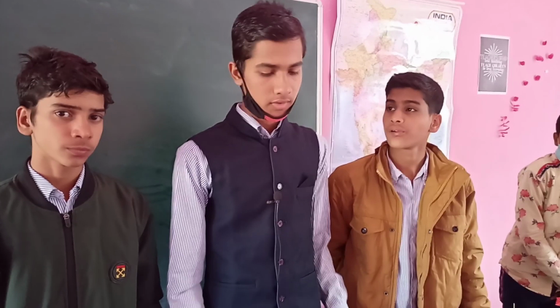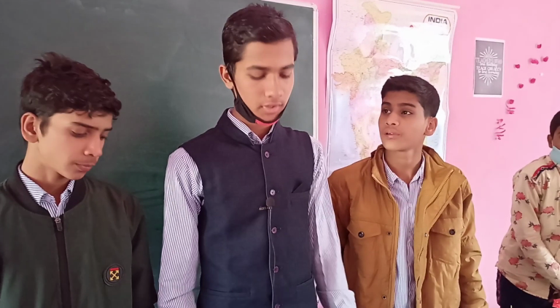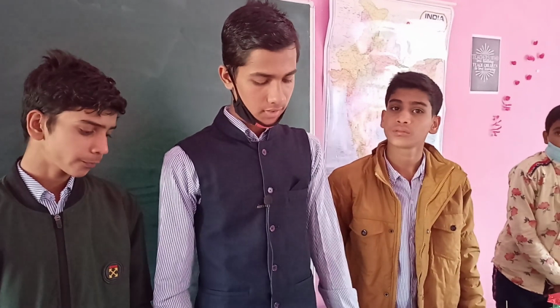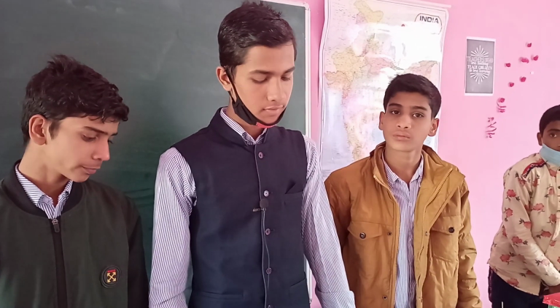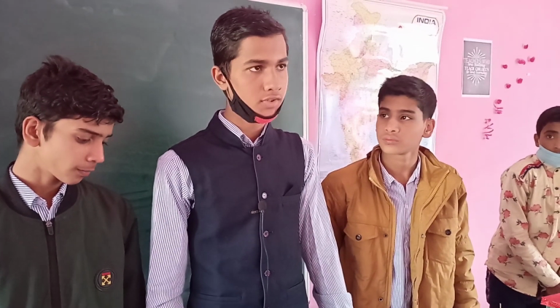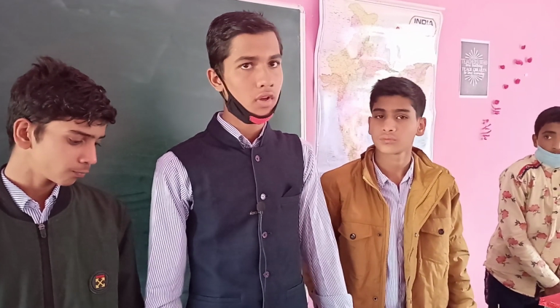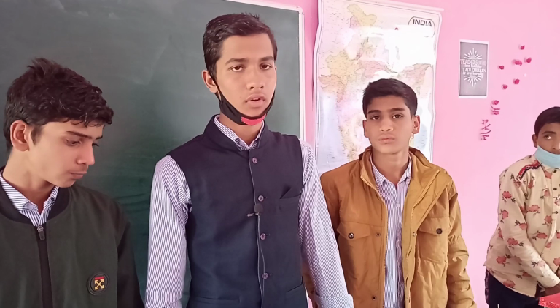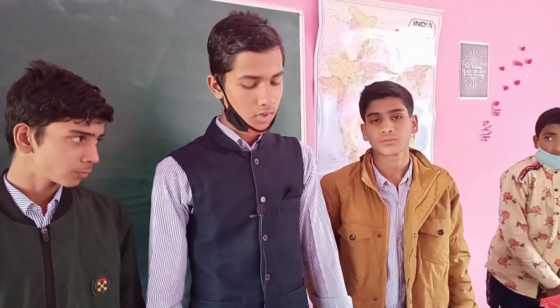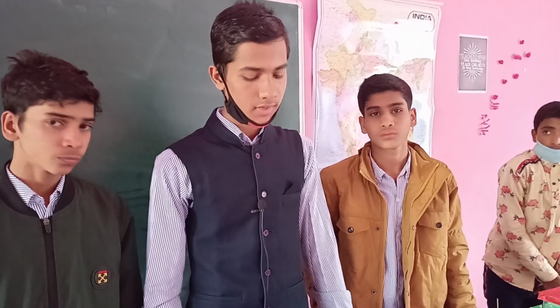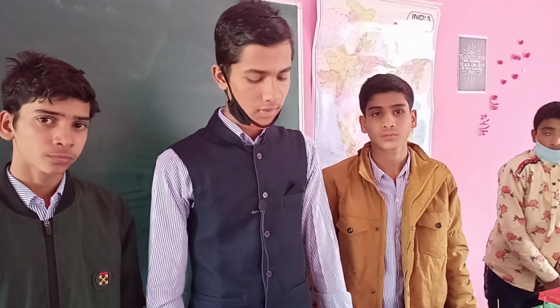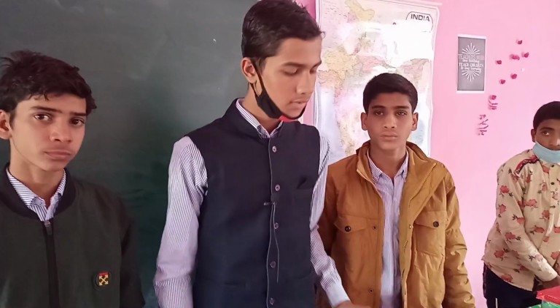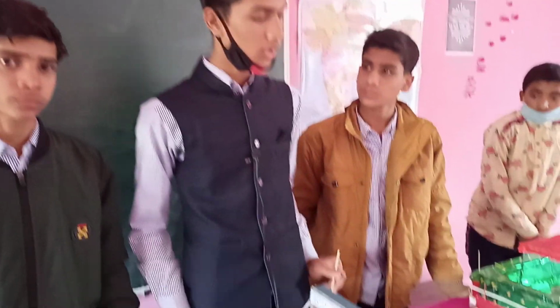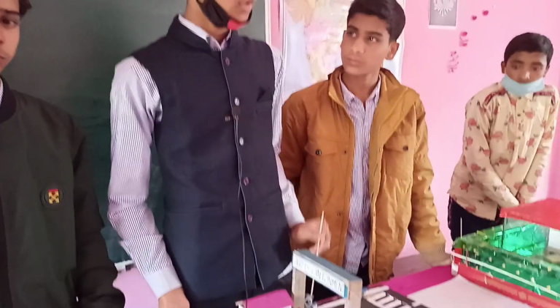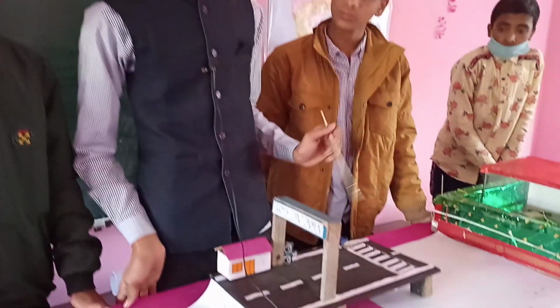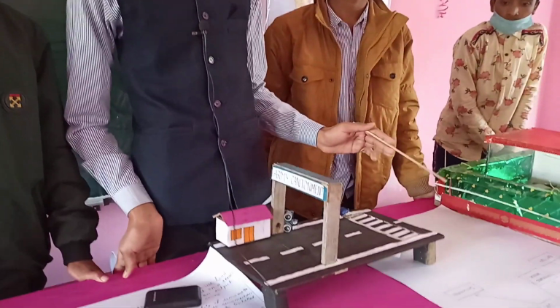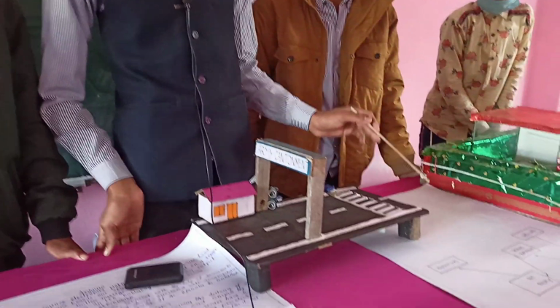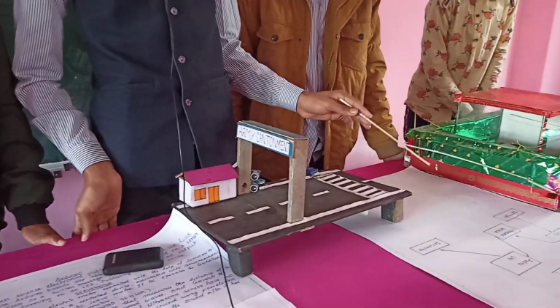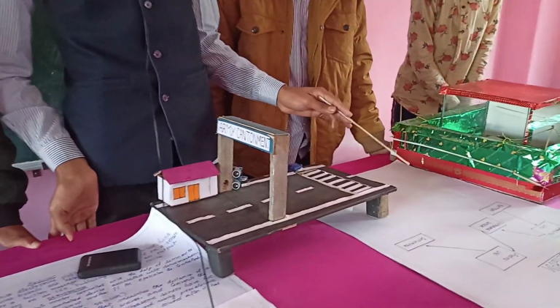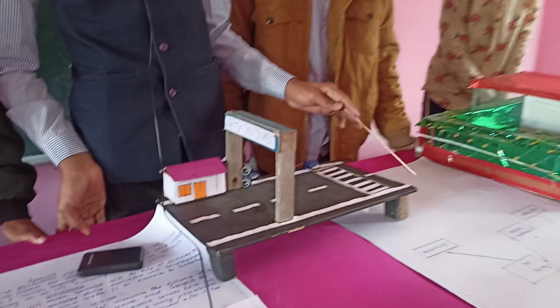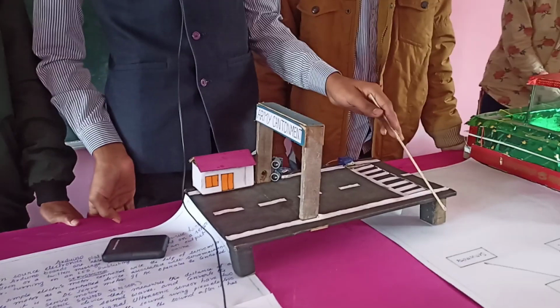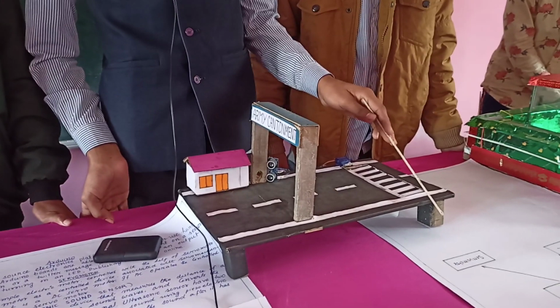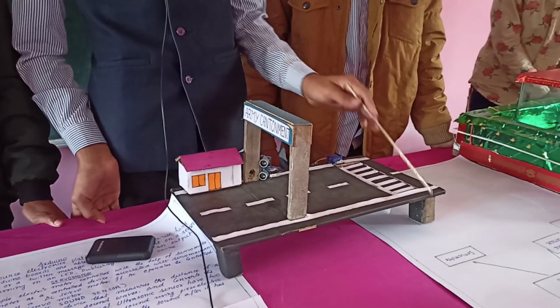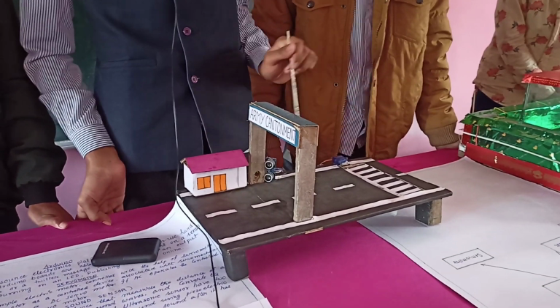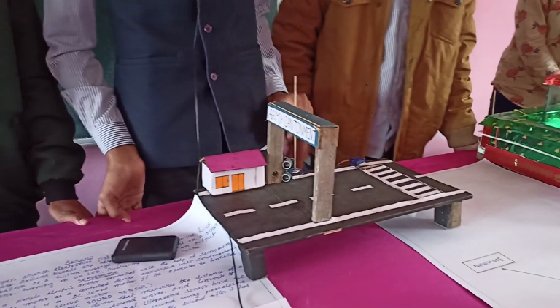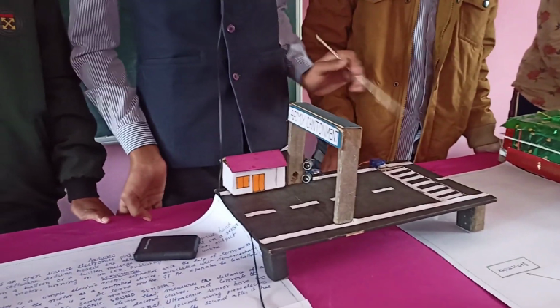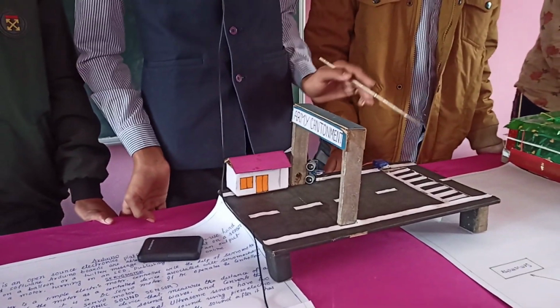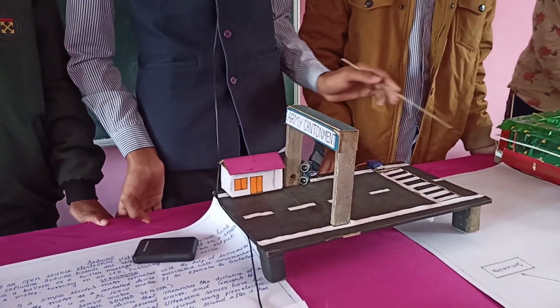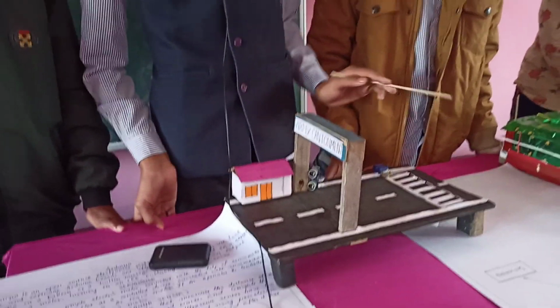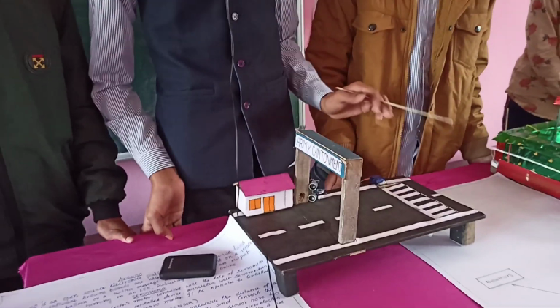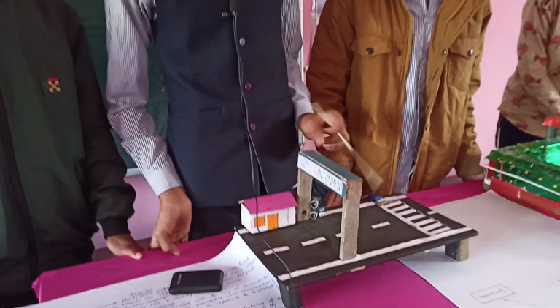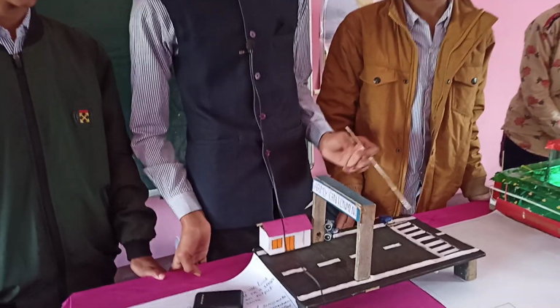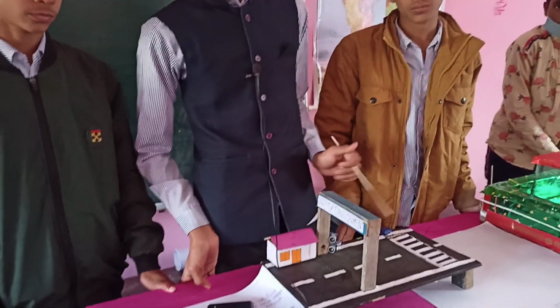This model is for safe transportation for Indian Sámi. In this model, the block diagram consists of a battery, Arduino, ultrasonic sensor, and servo motor. The work of the battery is to supply power.